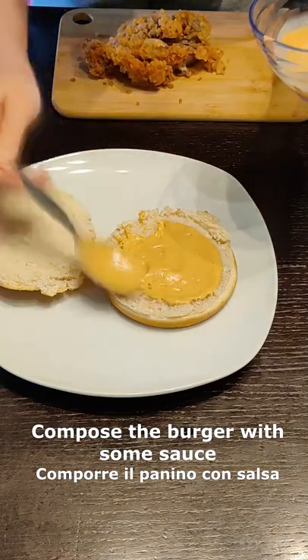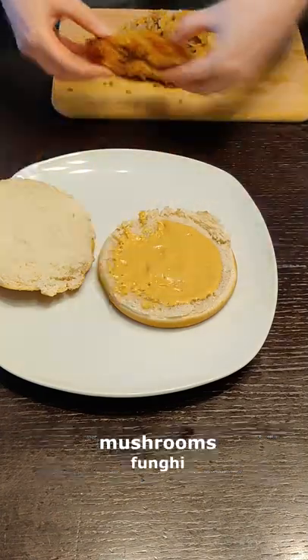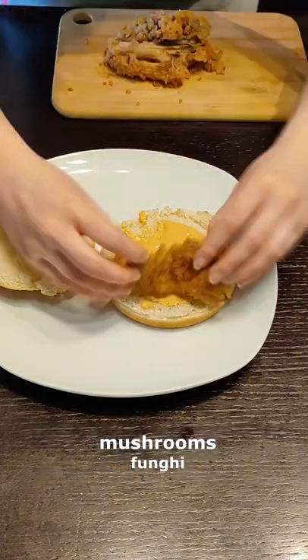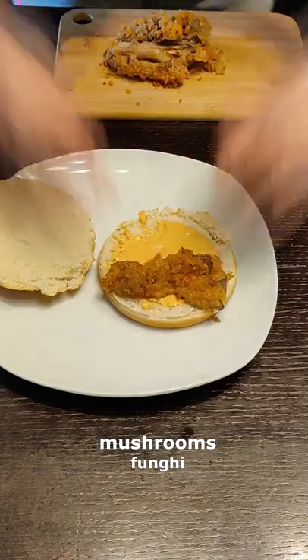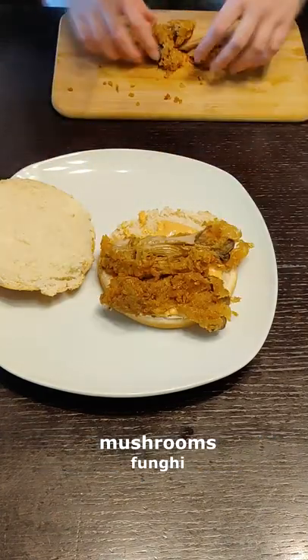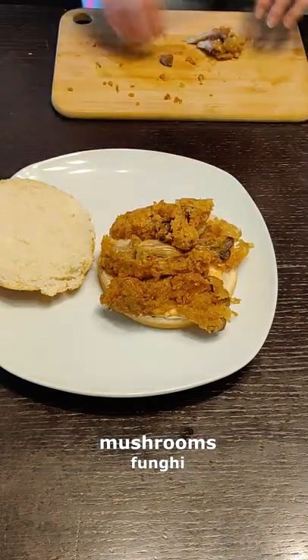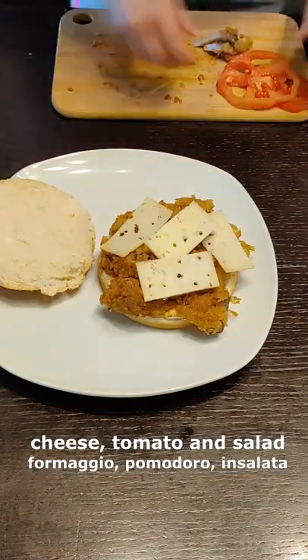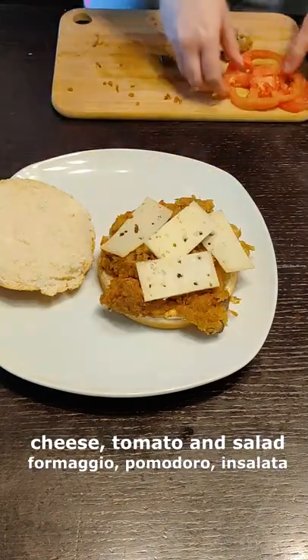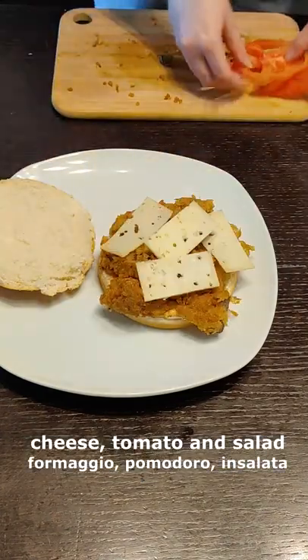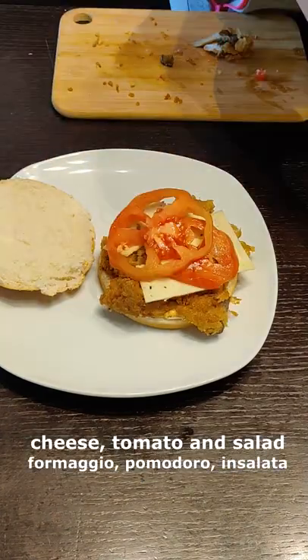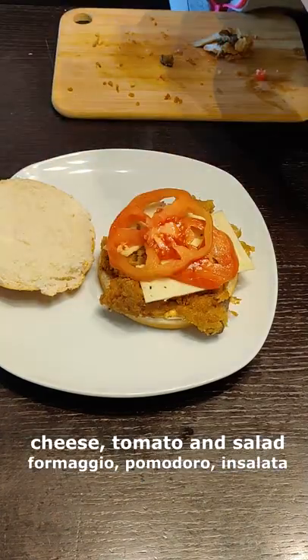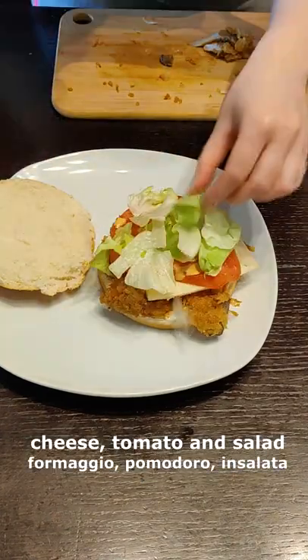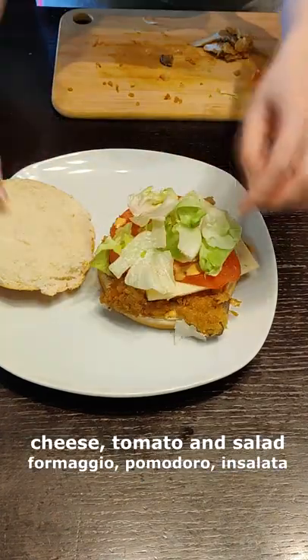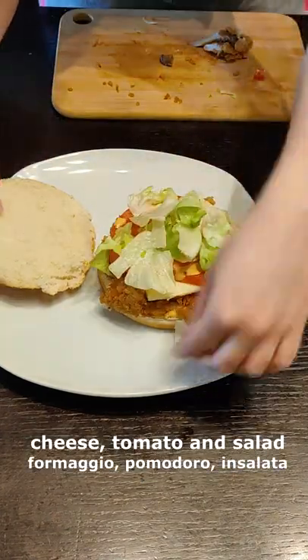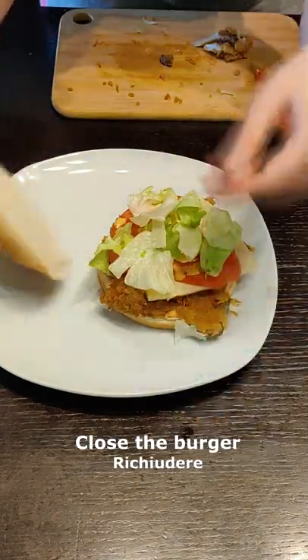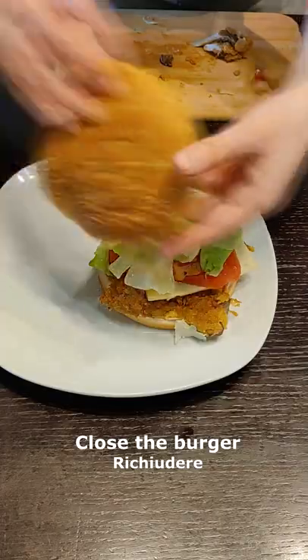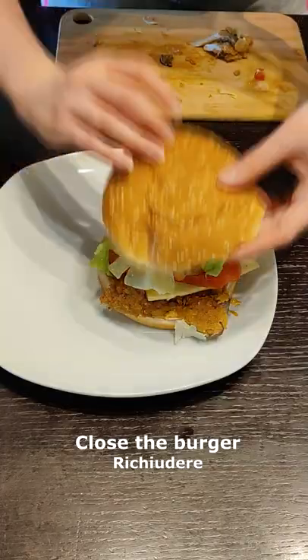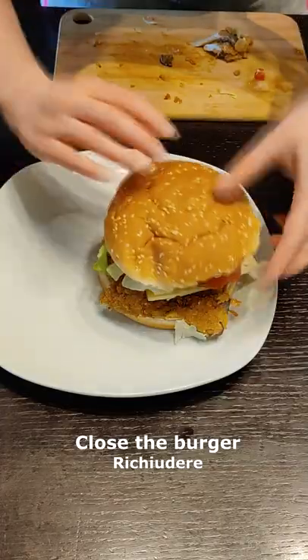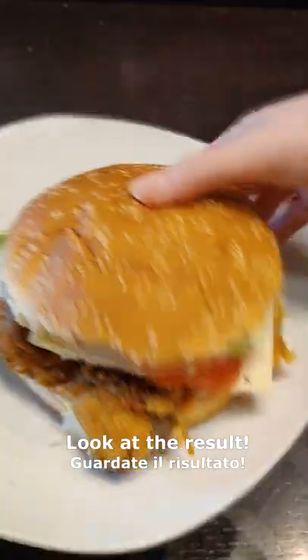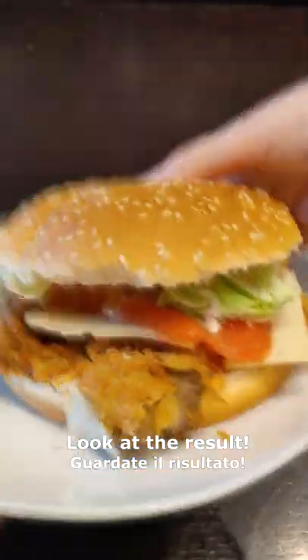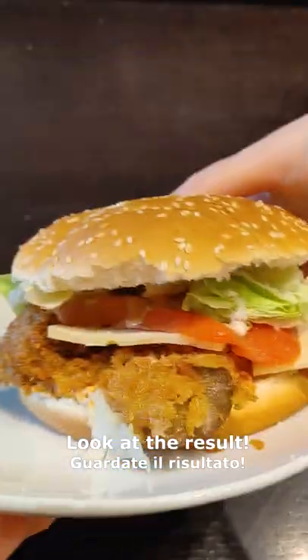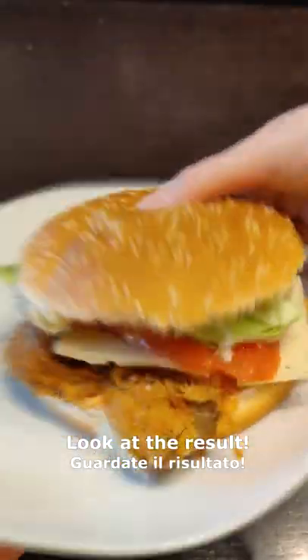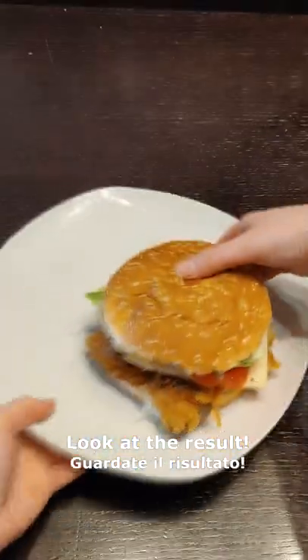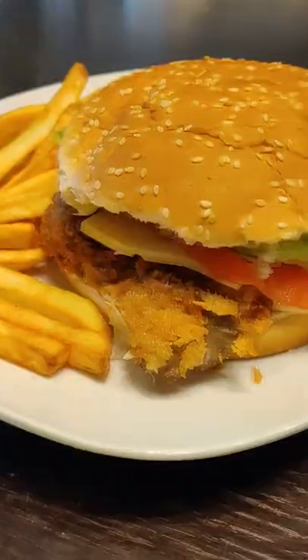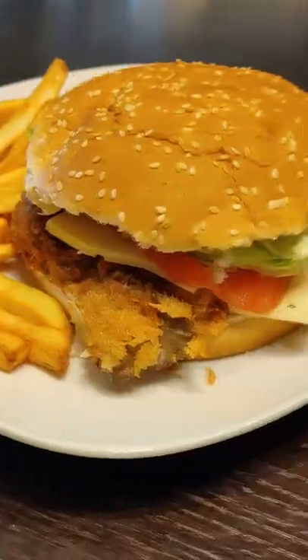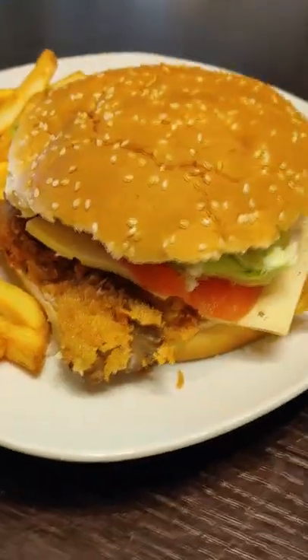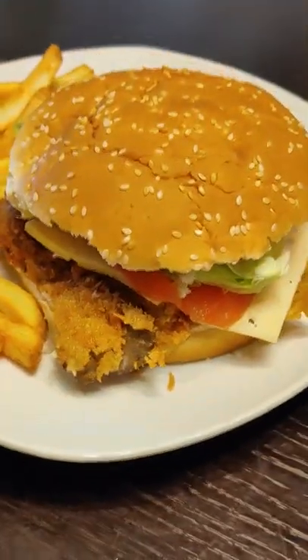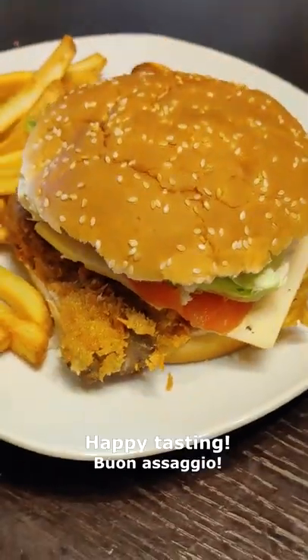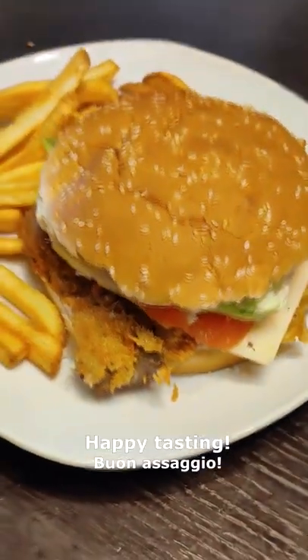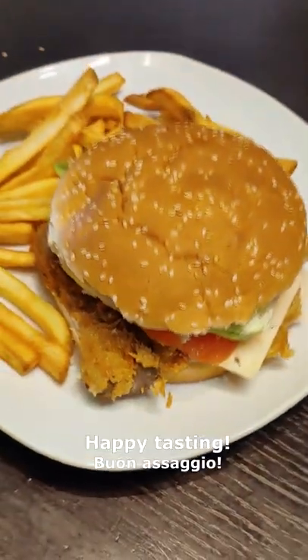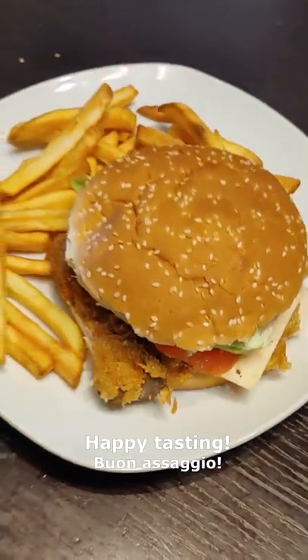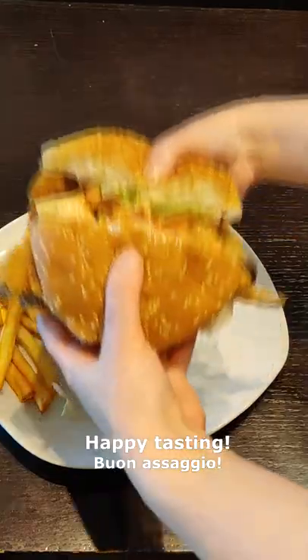Compose the burger with some sauce, mushrooms, cheese, tomato, and salad. Close the burger and now happy tasting!